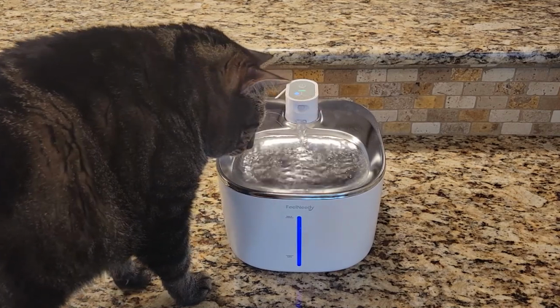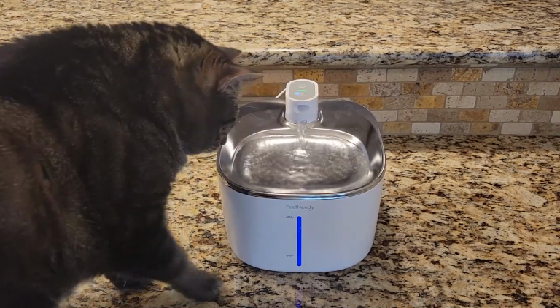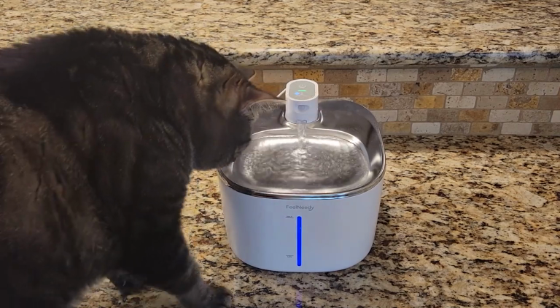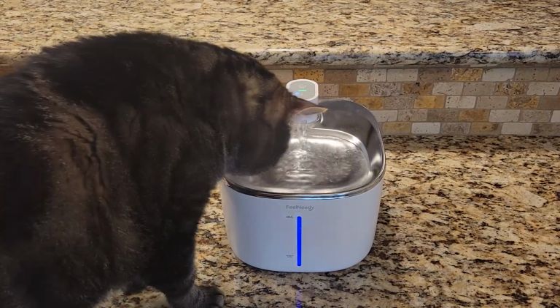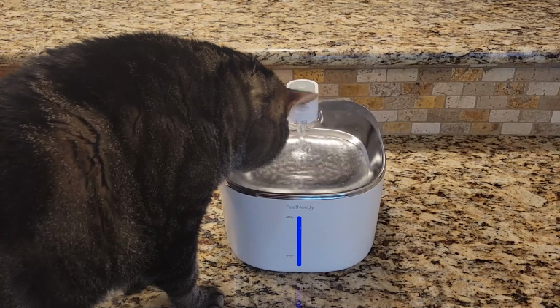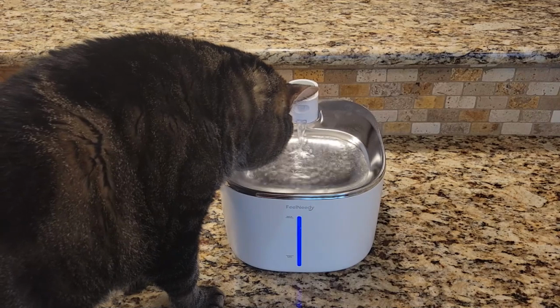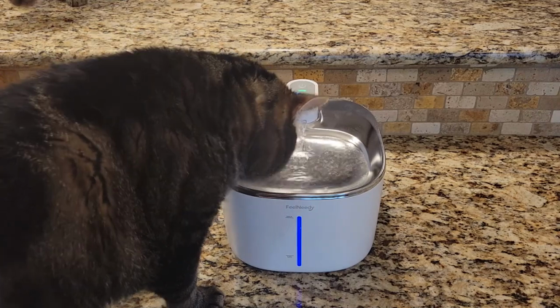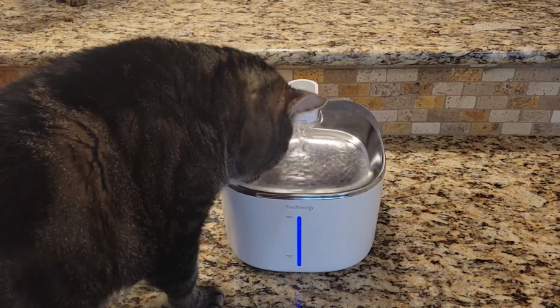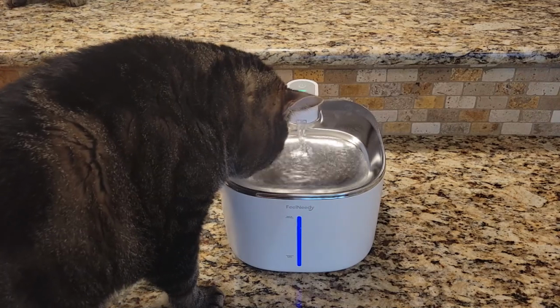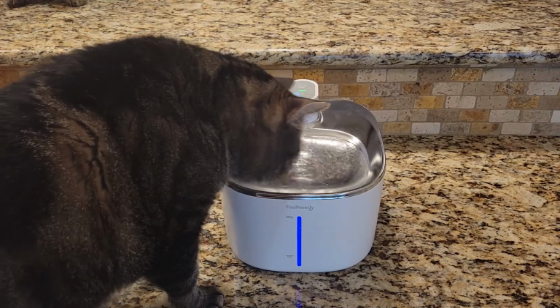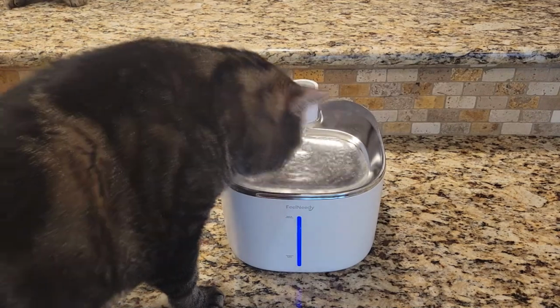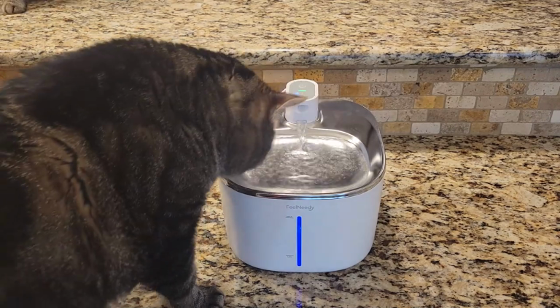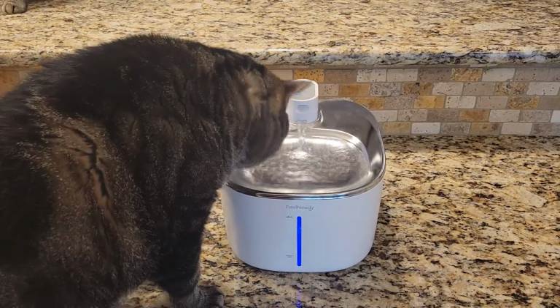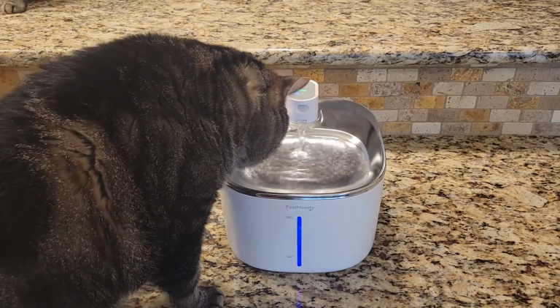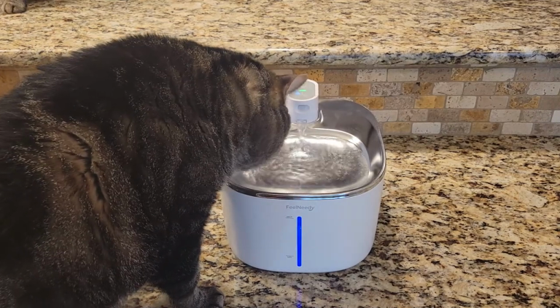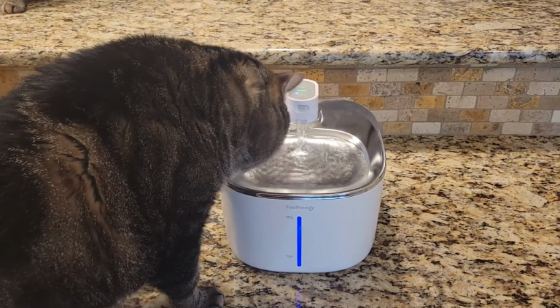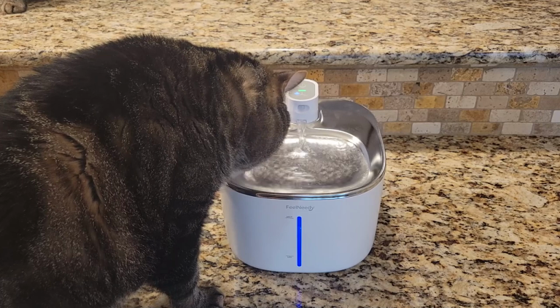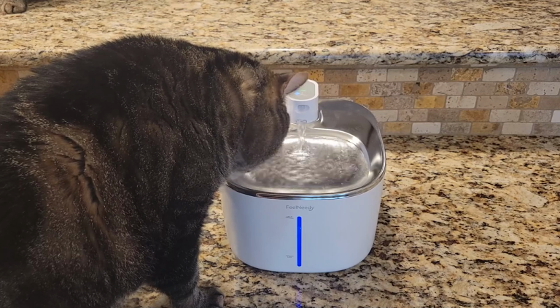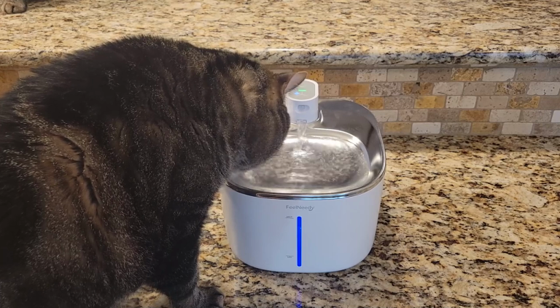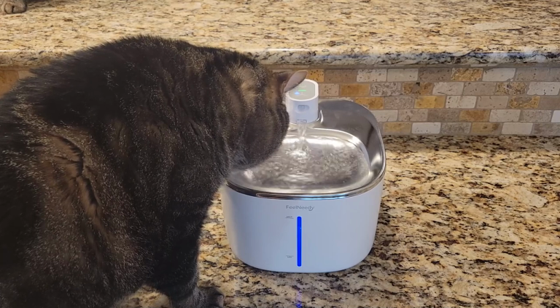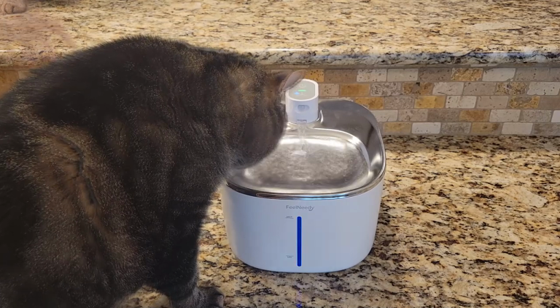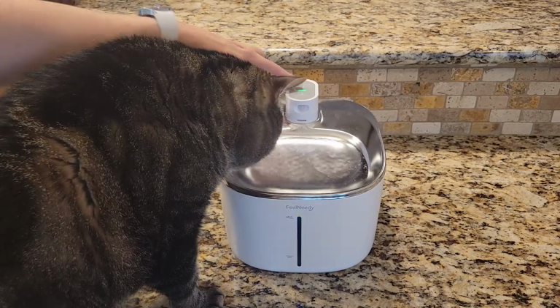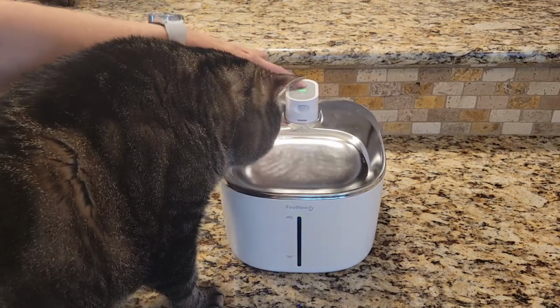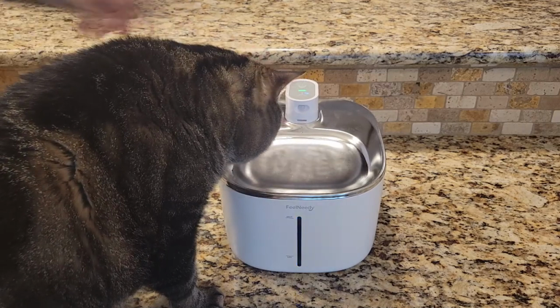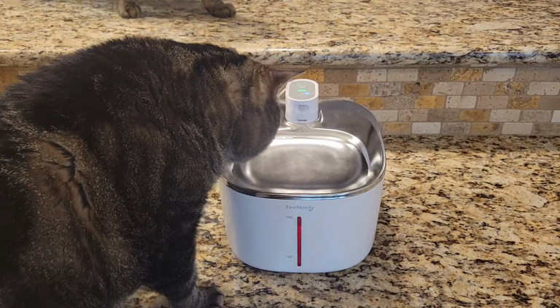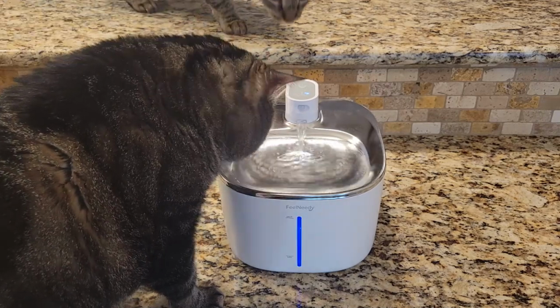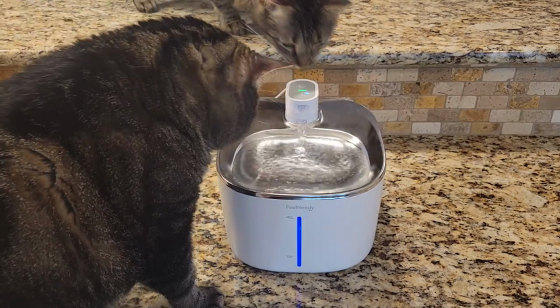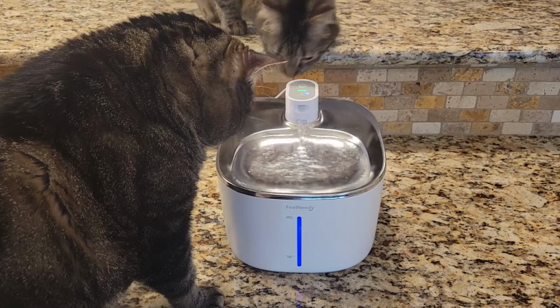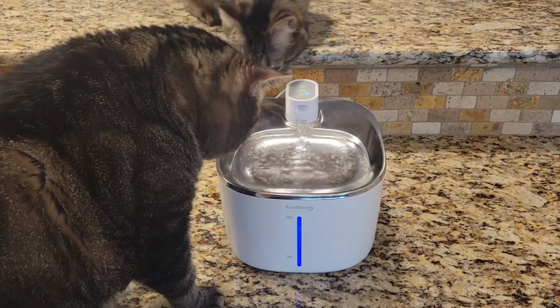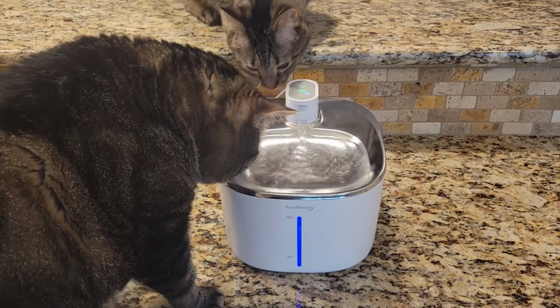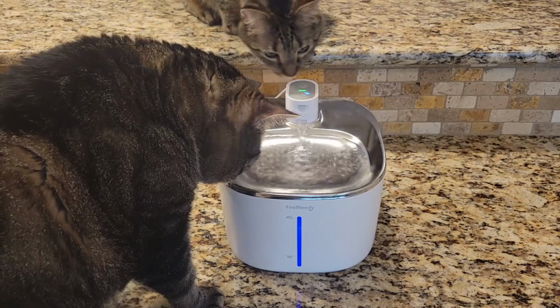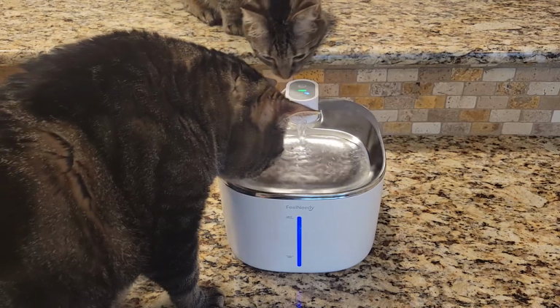It is also super quiet. So if you want to set it up in a room where you're watching TV, it won't bother you at all. Even if you wanted to have it in your bedroom while you sleep, that's also possible. And it's super easy to clean since you can put all parts in the dishwasher, so that's a good plus.